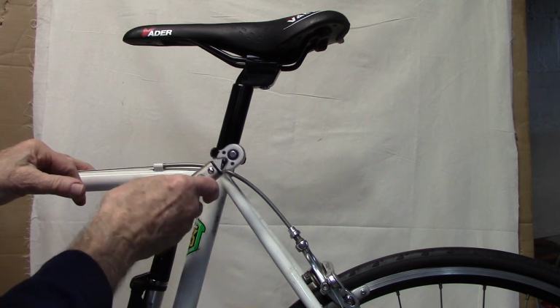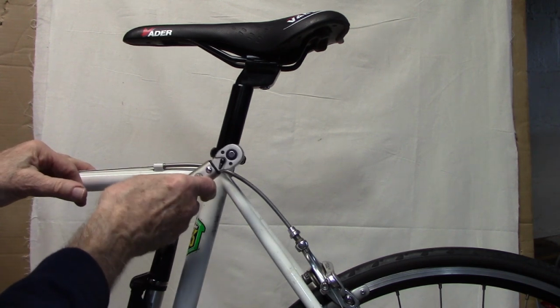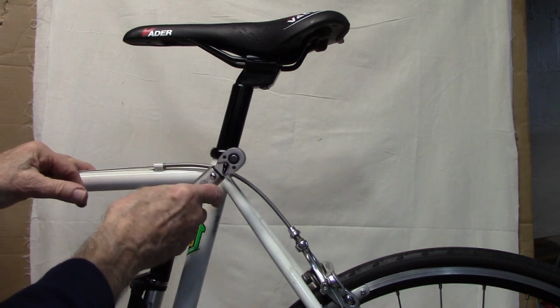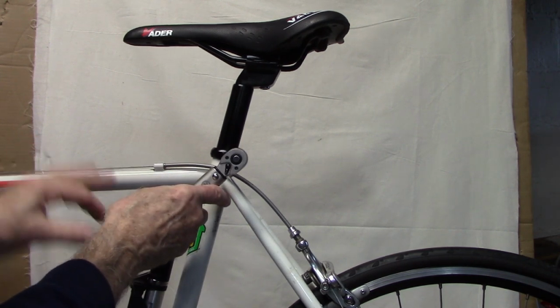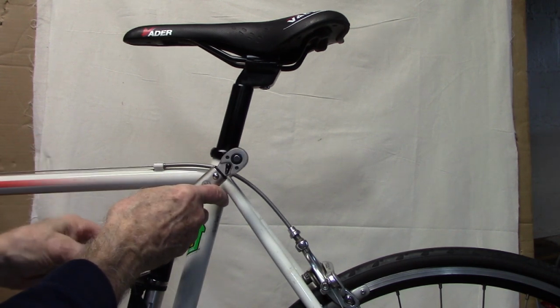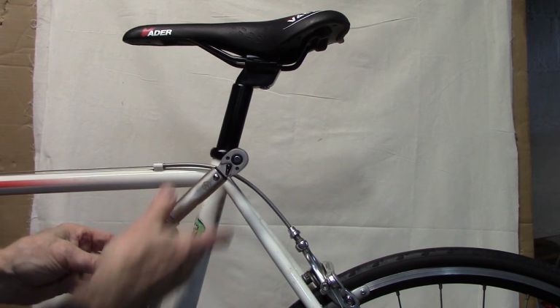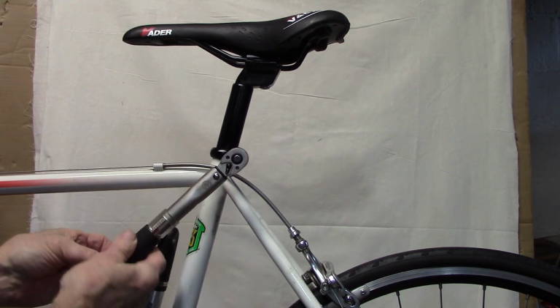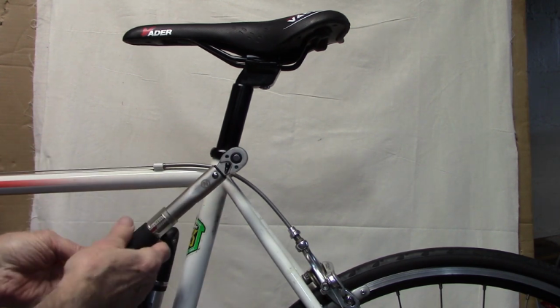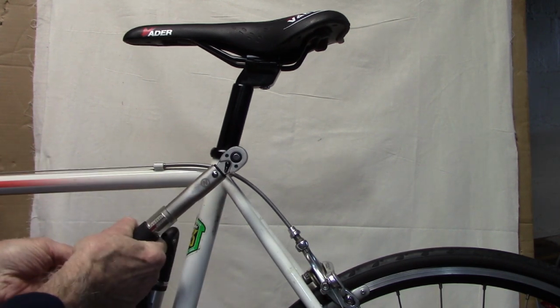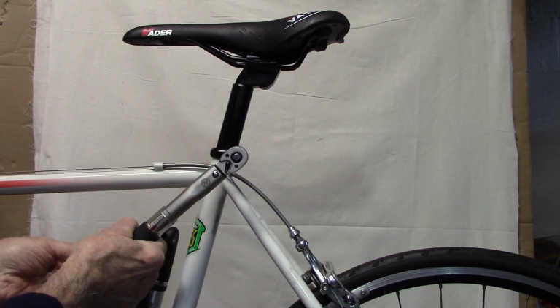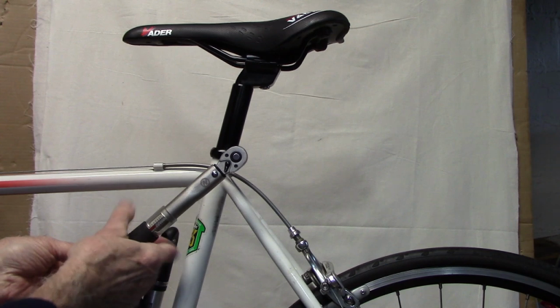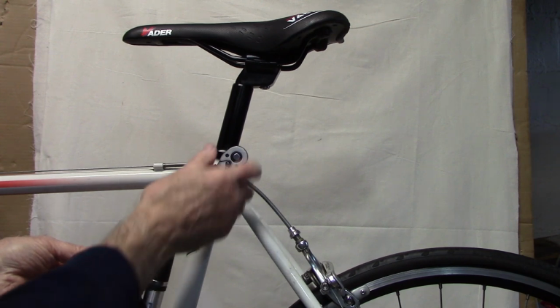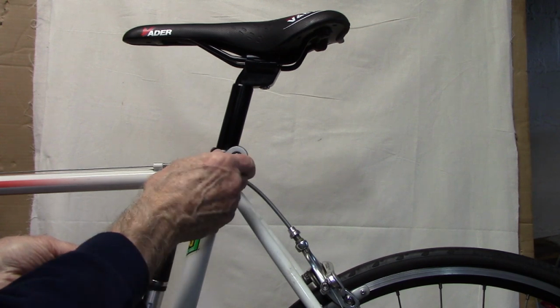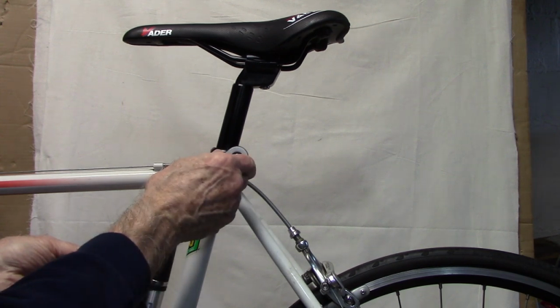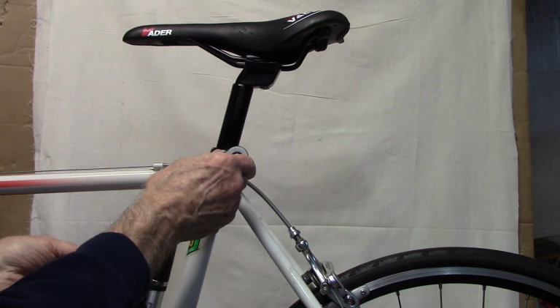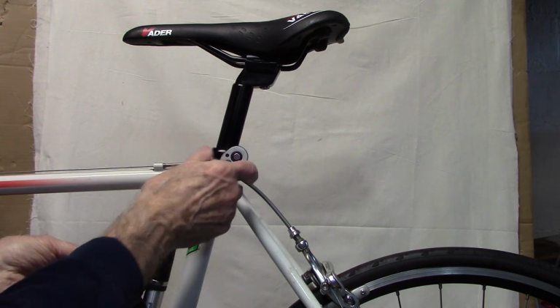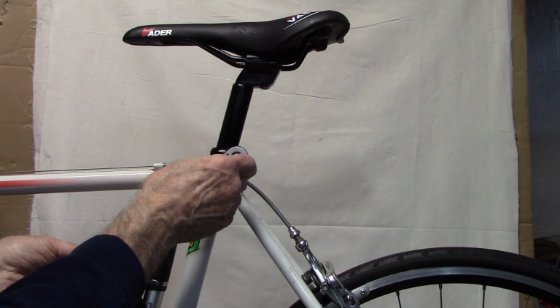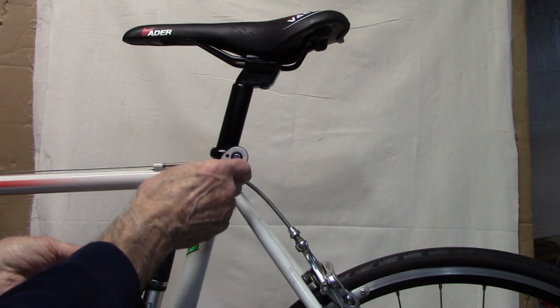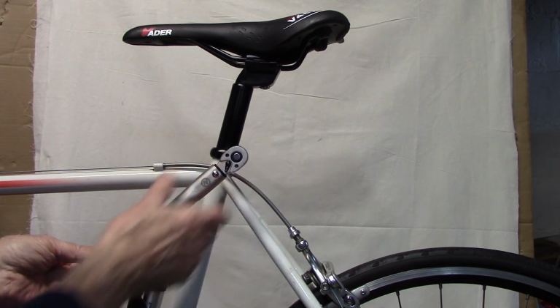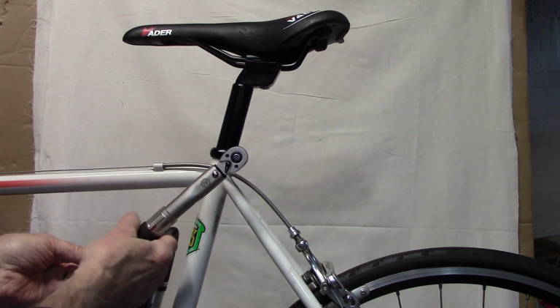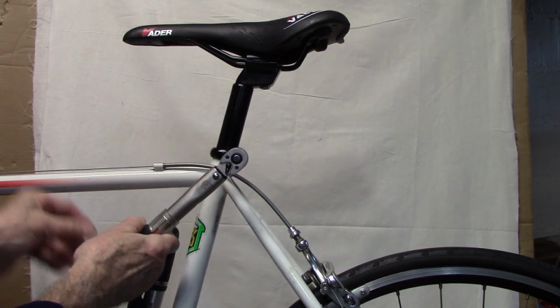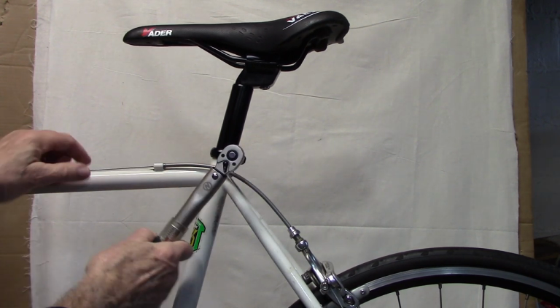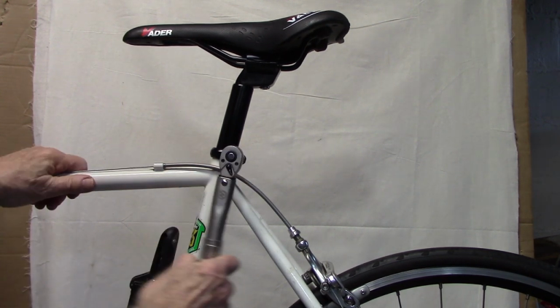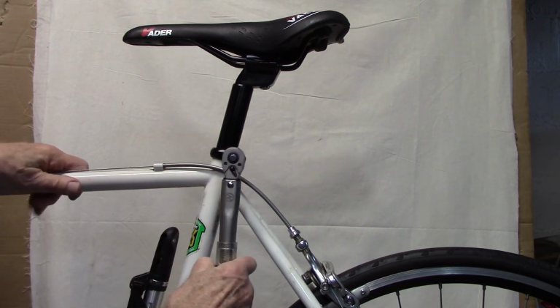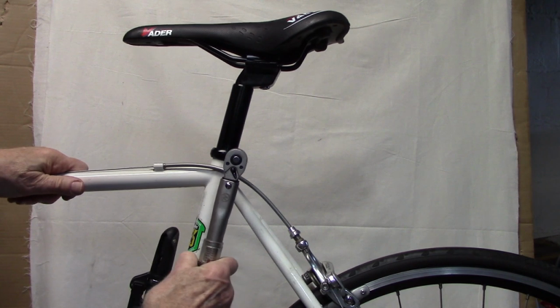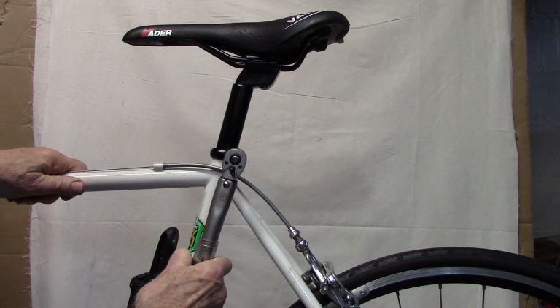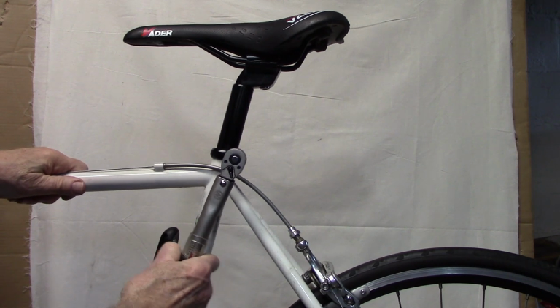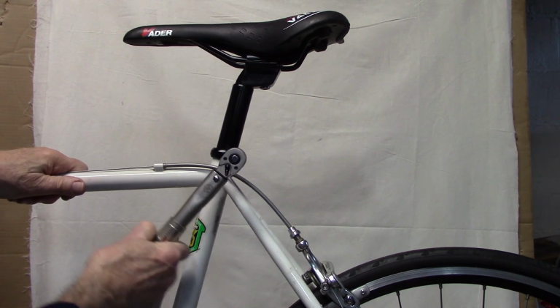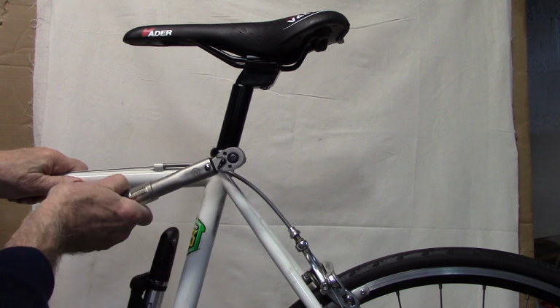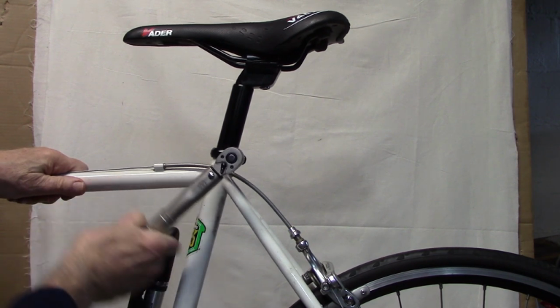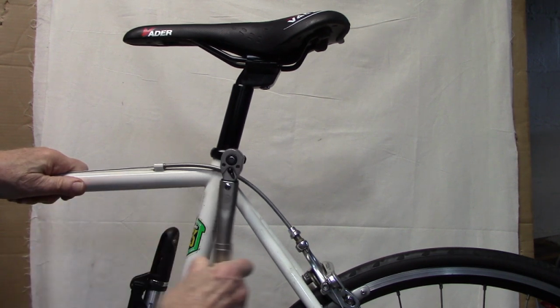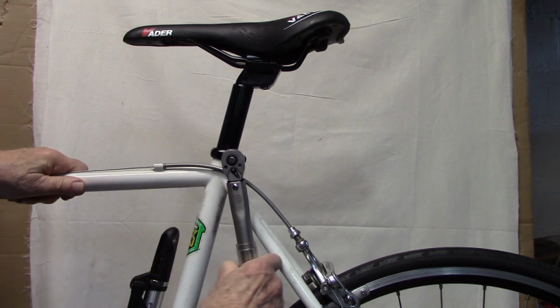Hold the torque wrench at a 90 degree angle and hold it by the handle. If you hold it further up, it's going to click but it won't click at the right torque. Then go ahead and torque until you hear a click.